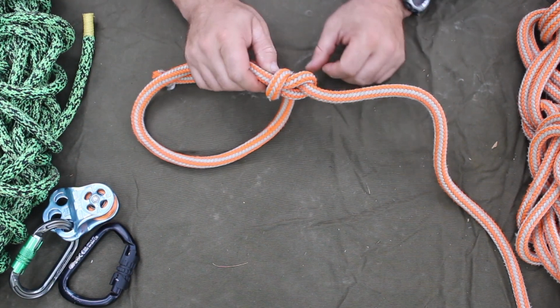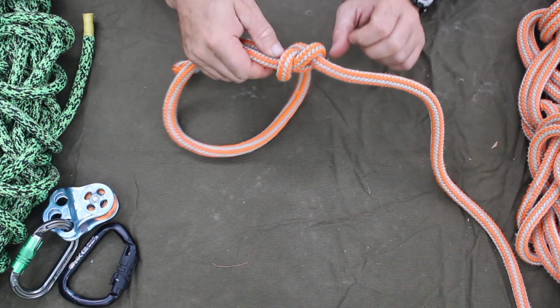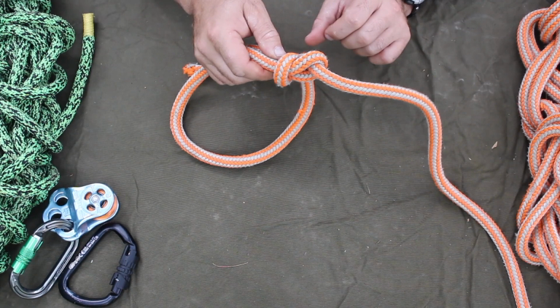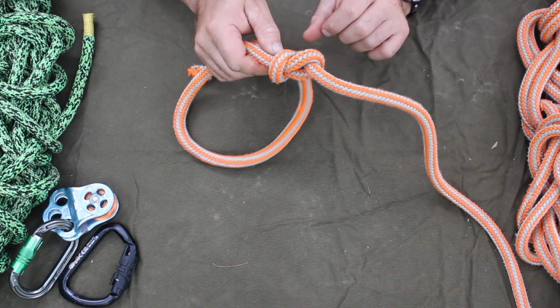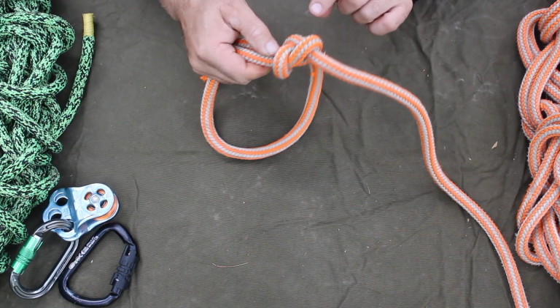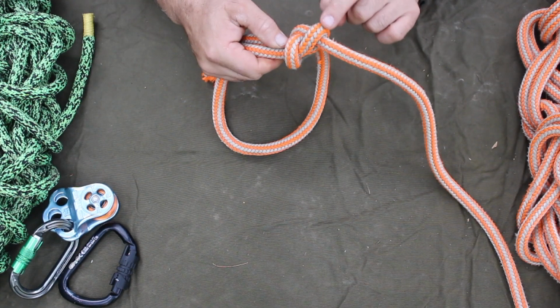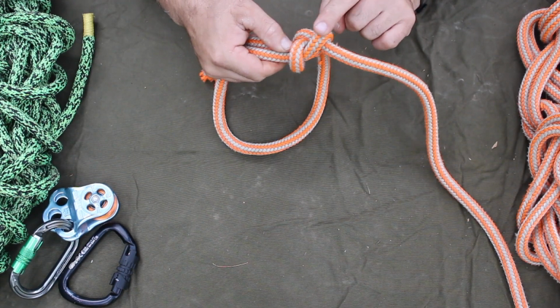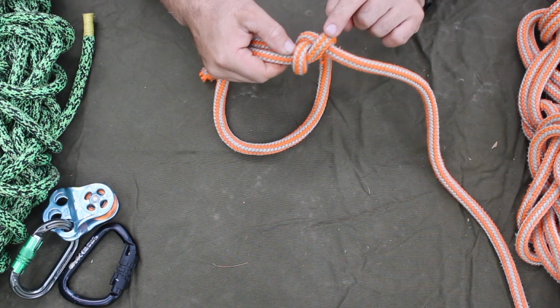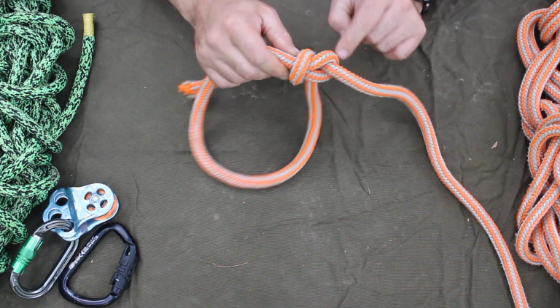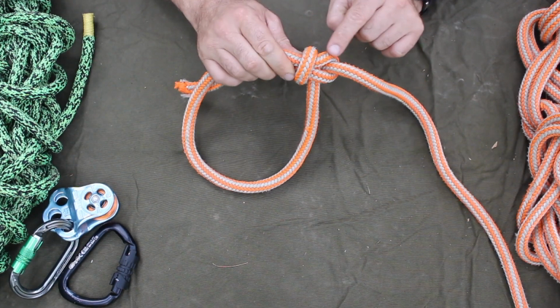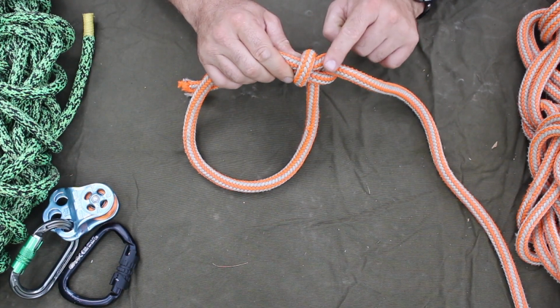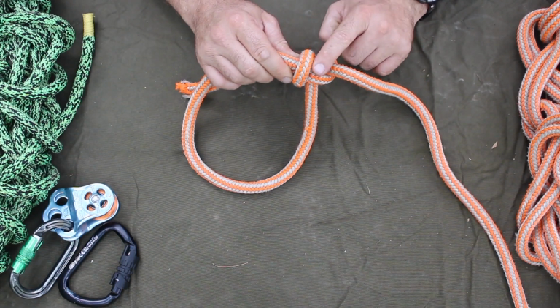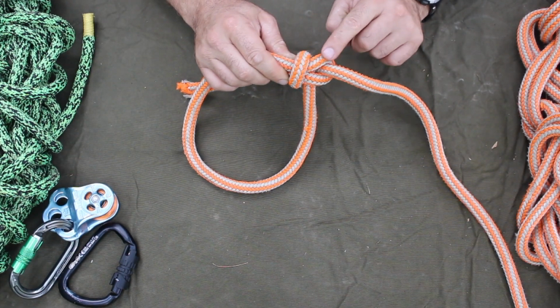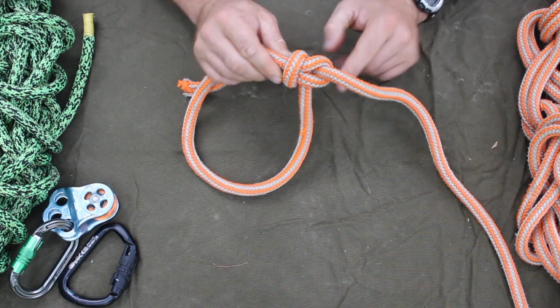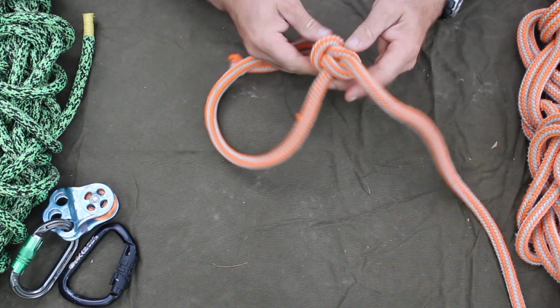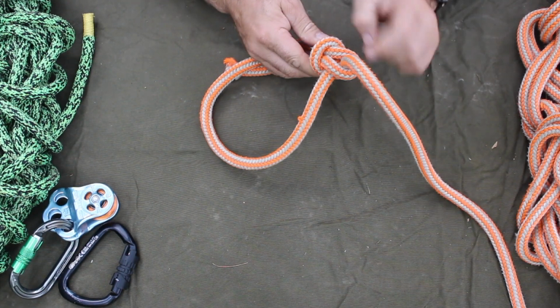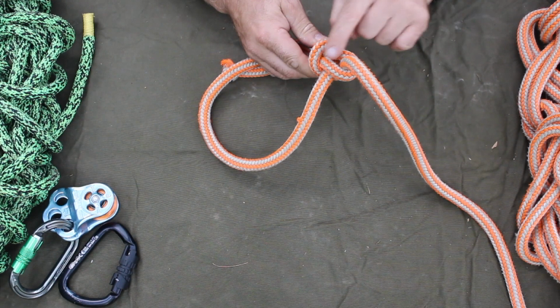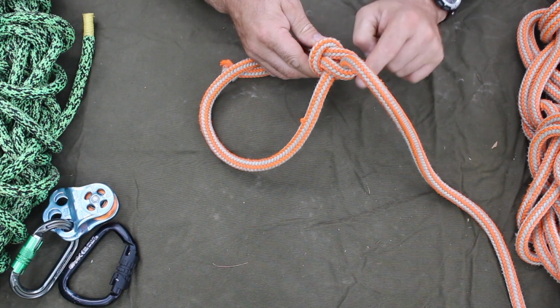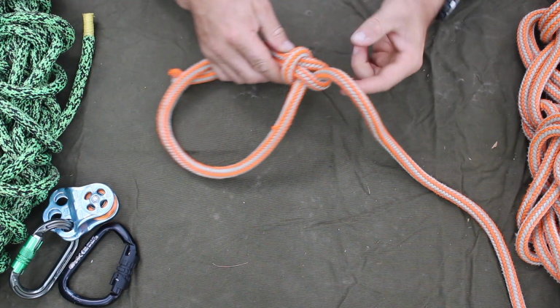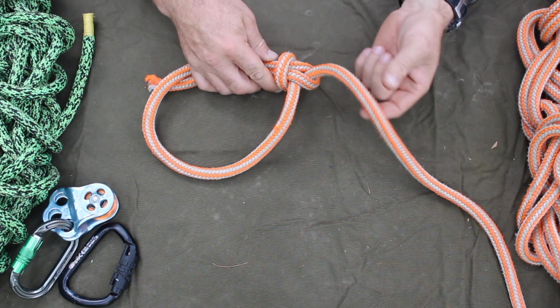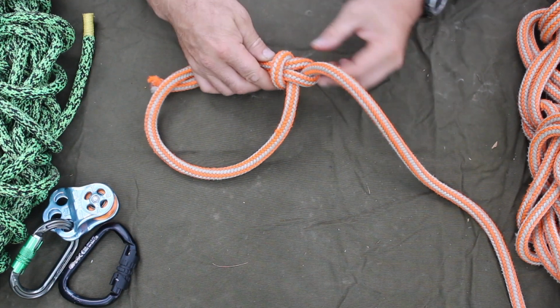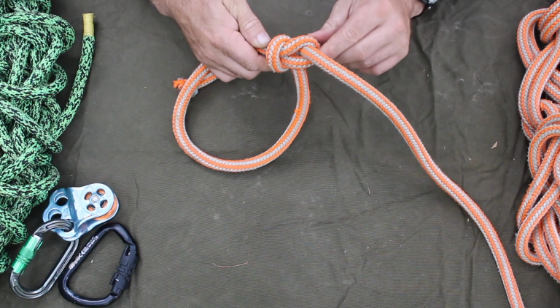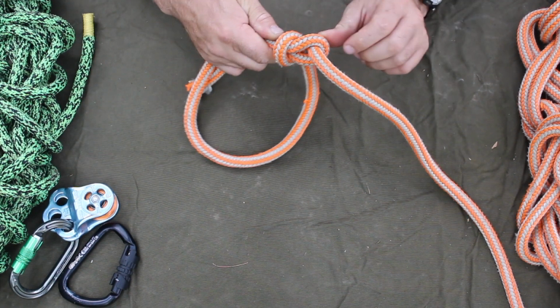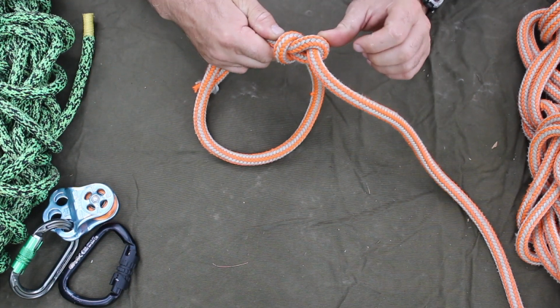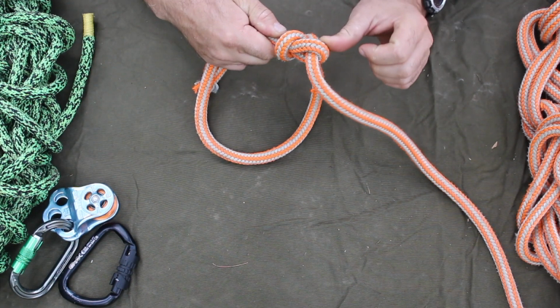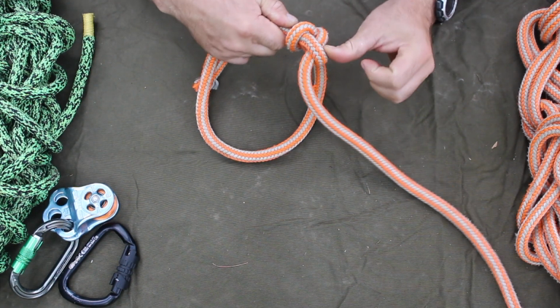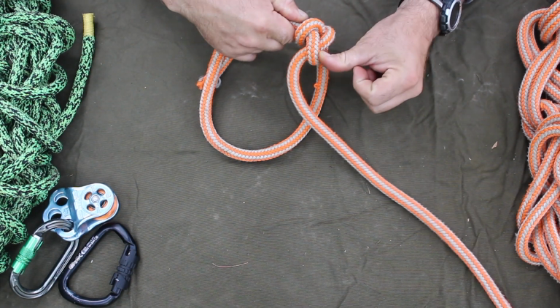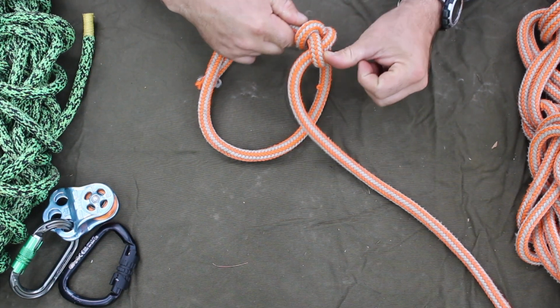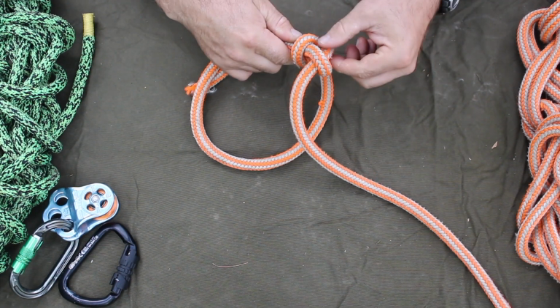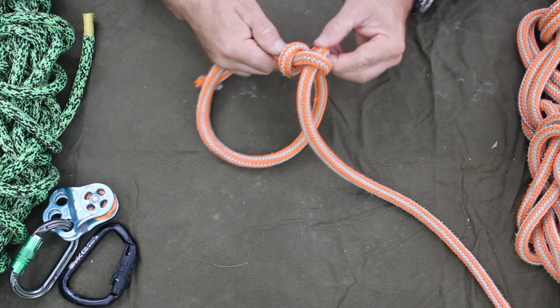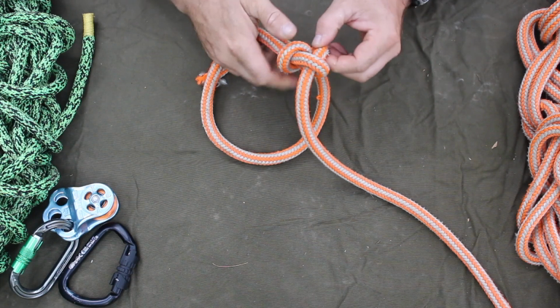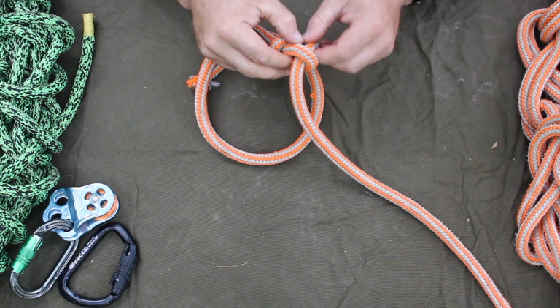When you want to break this knot, it's the back of the knot — where the loop comes around, the very top loop that comes around the line. You push that and that's how you break it.